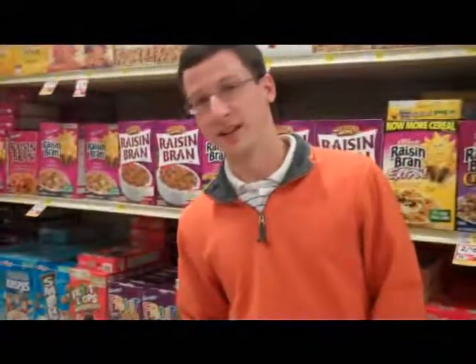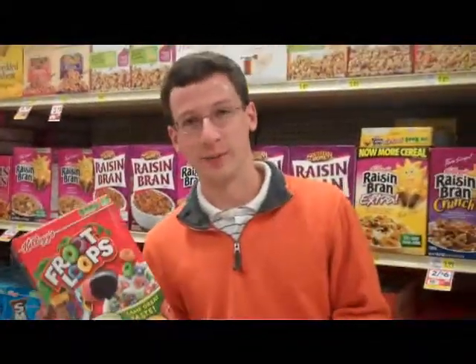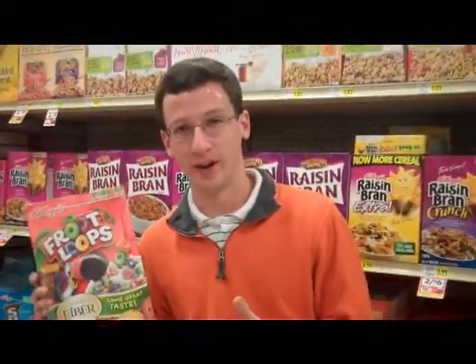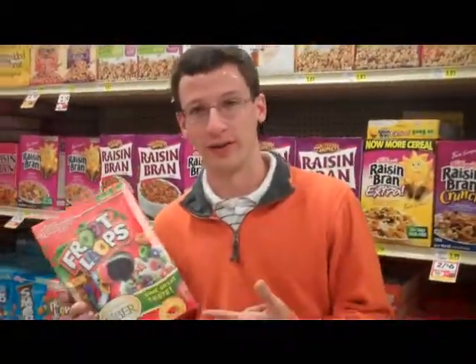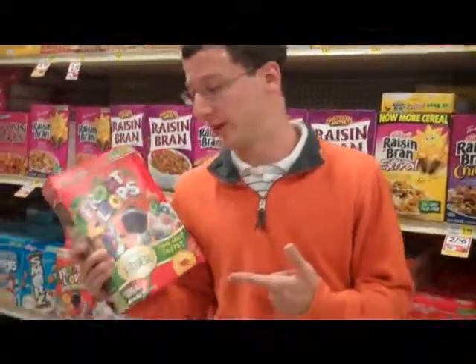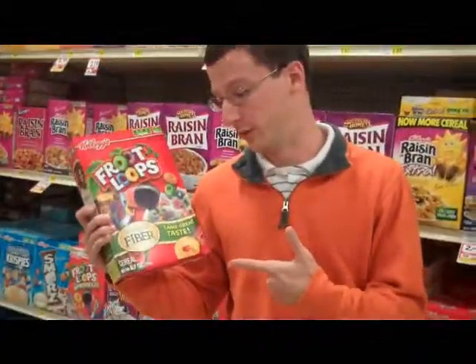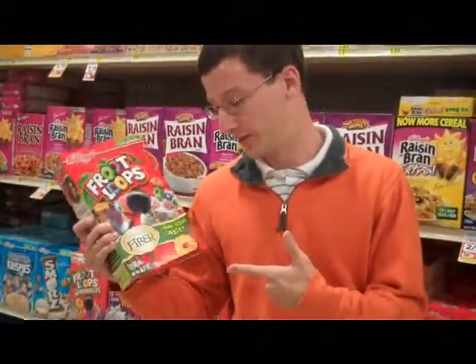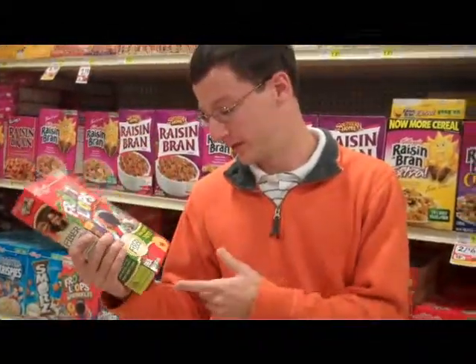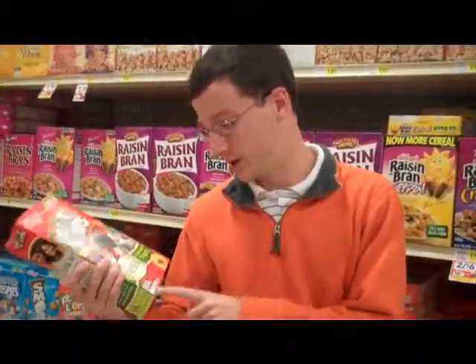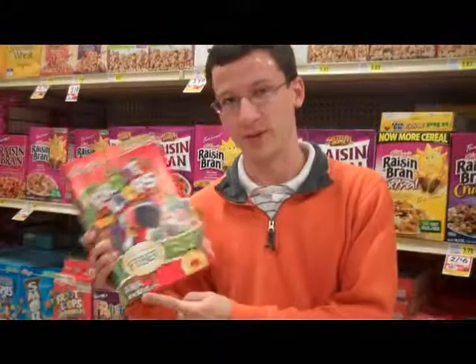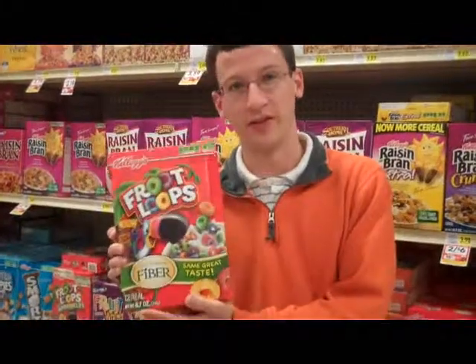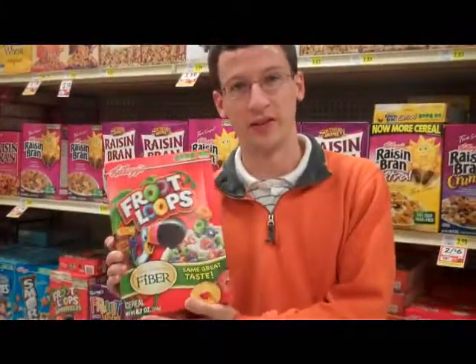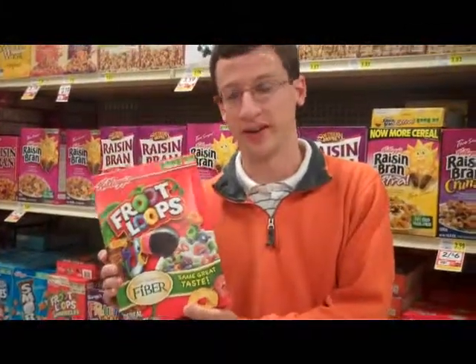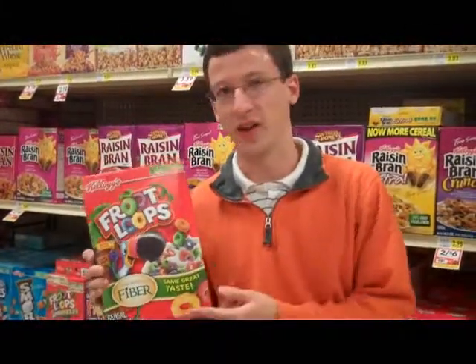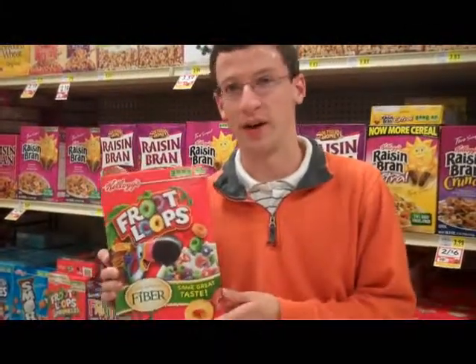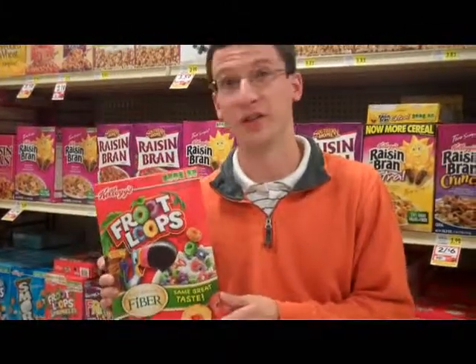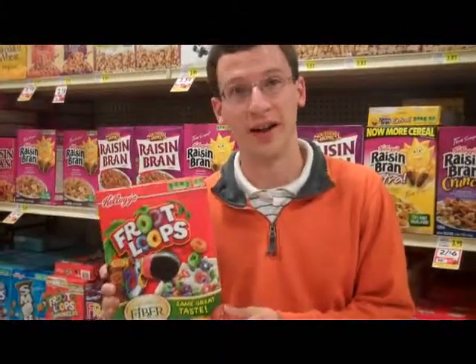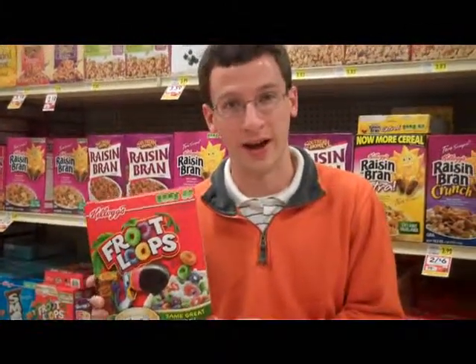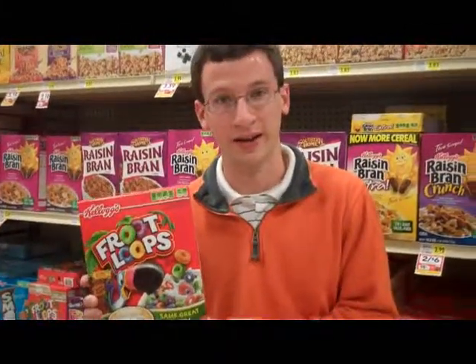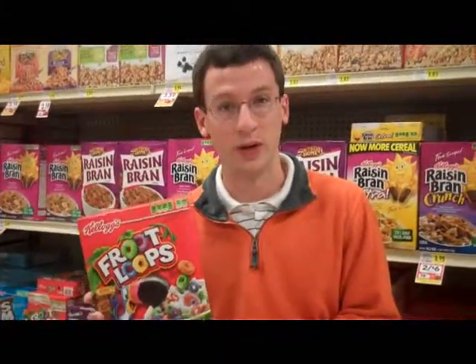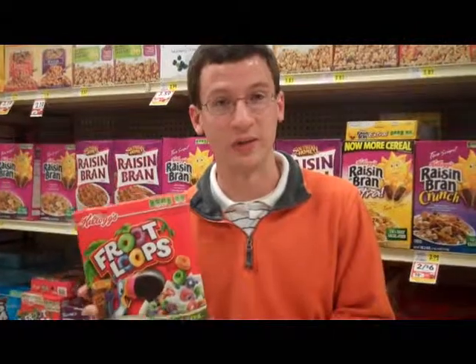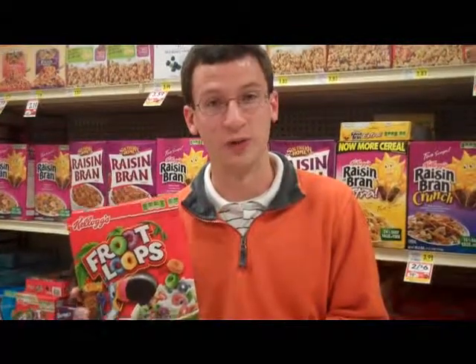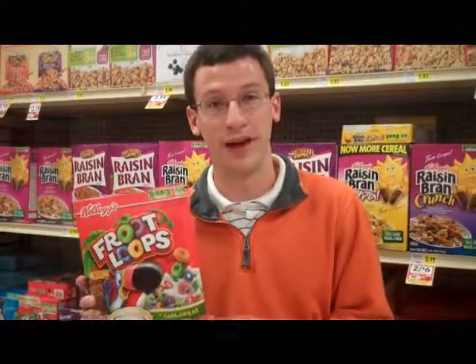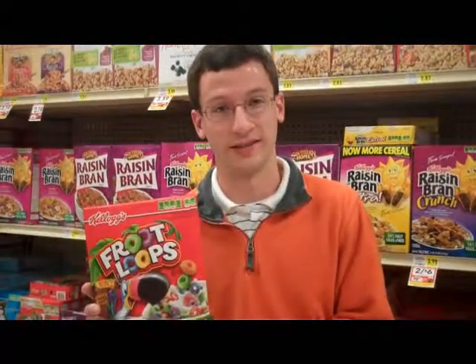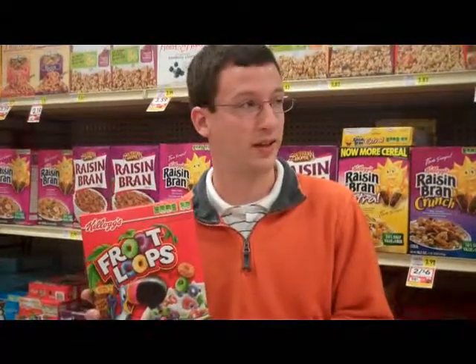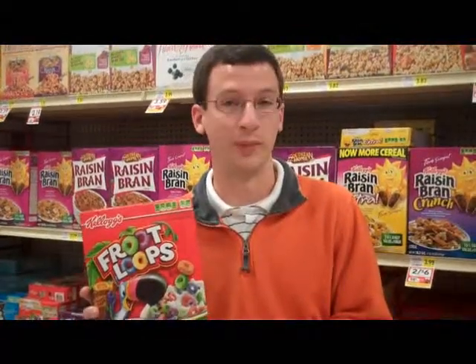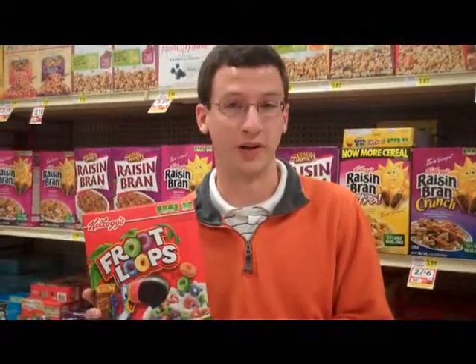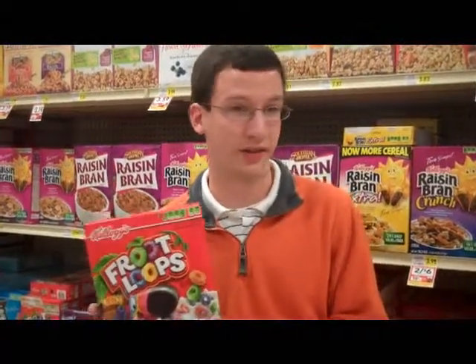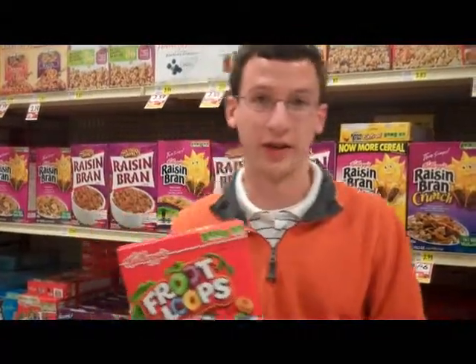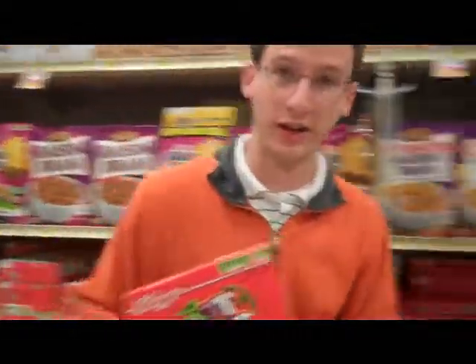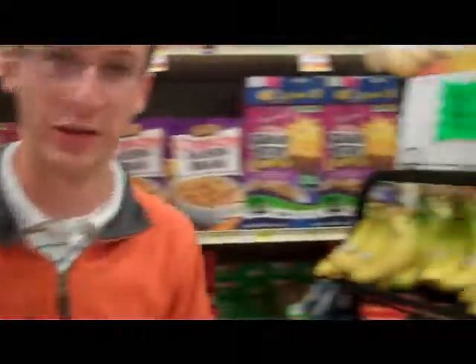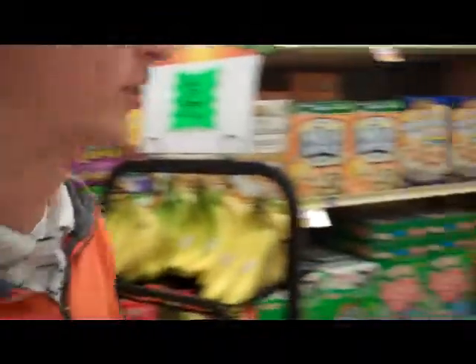Our first bad example here is this box of Froot Loops. We only have 8.7 ounces in this box, and inside this box it's another plastic bag. We don't need two packages. There's a better alternative — just come over here, I'll show you.